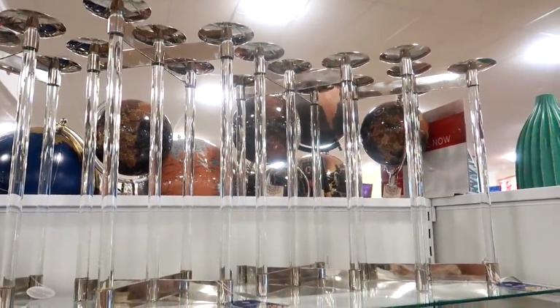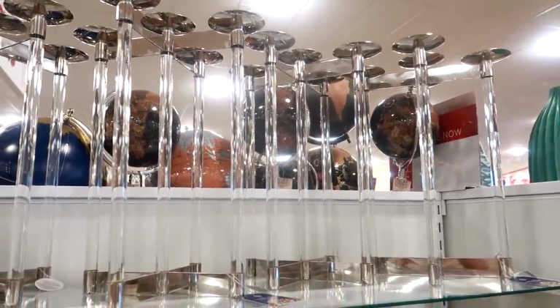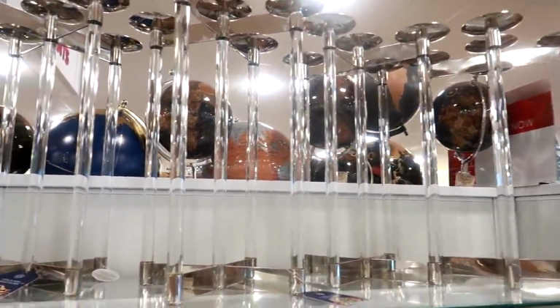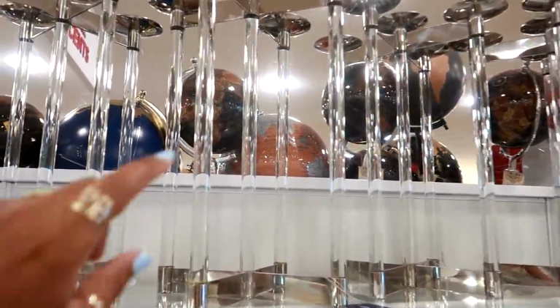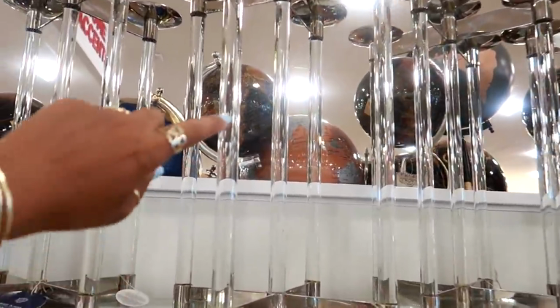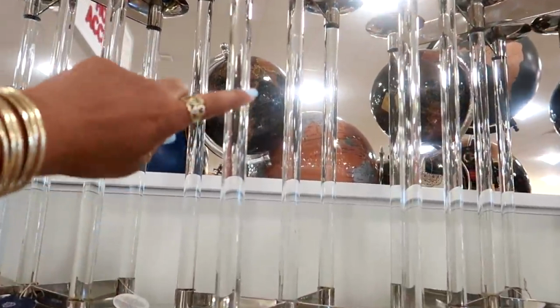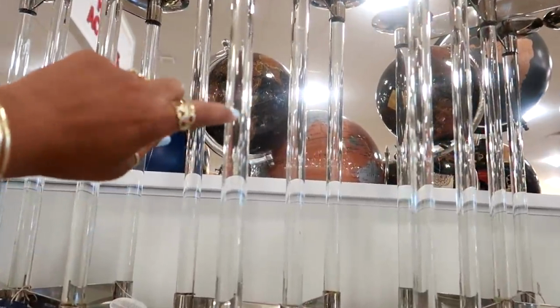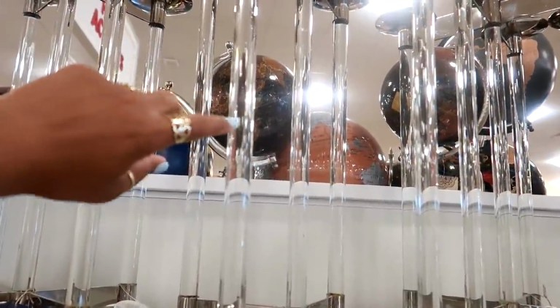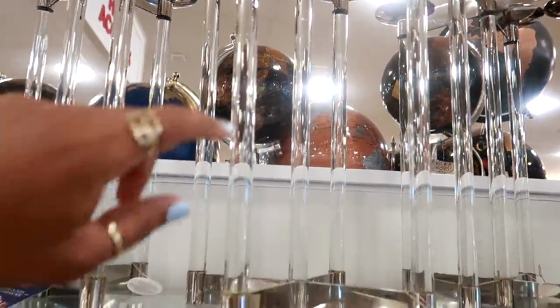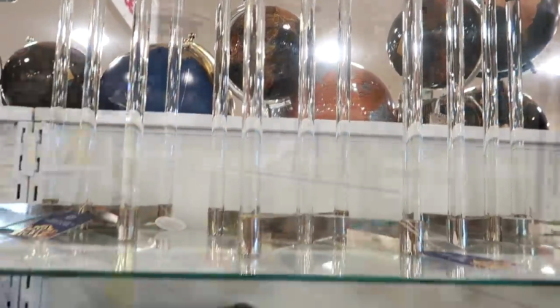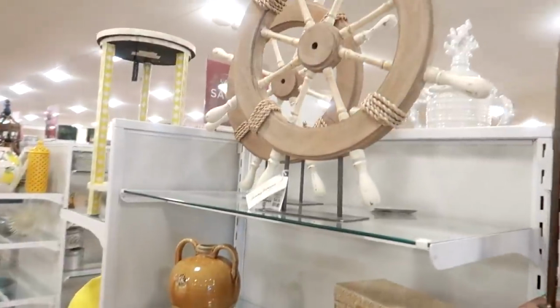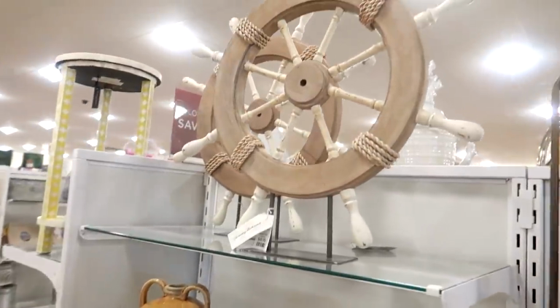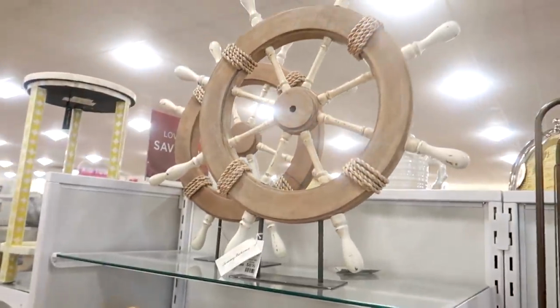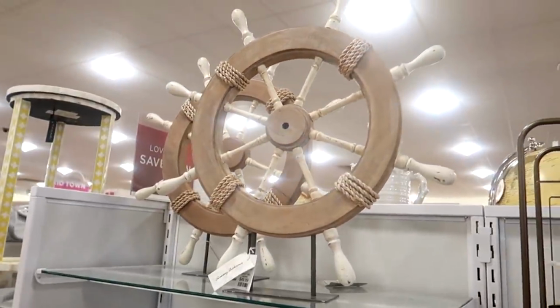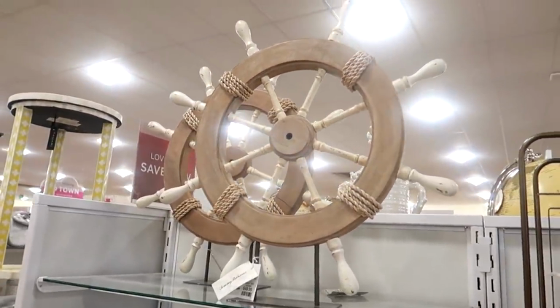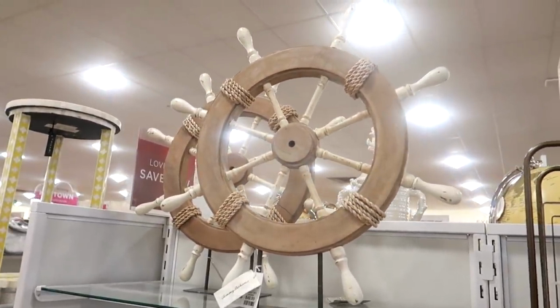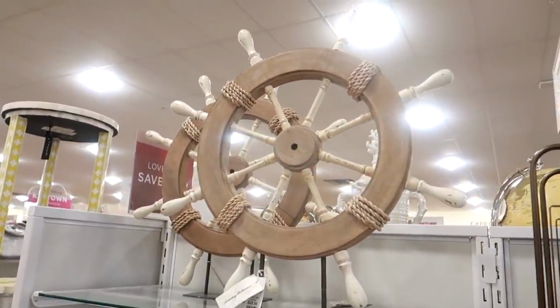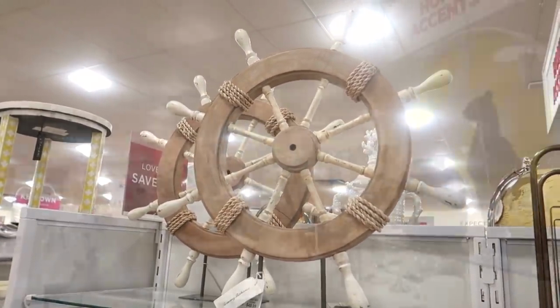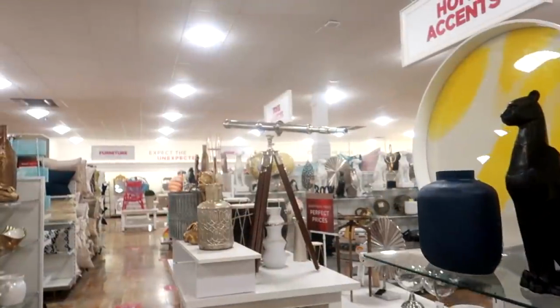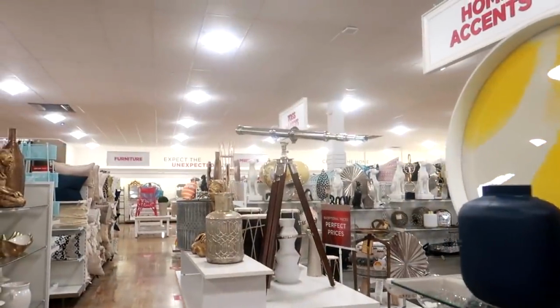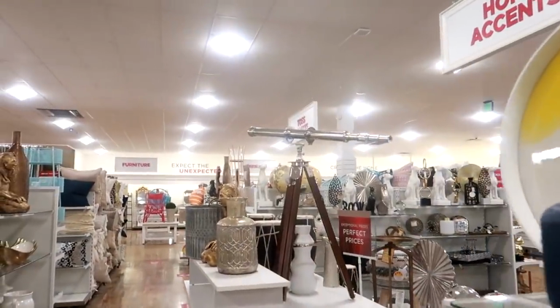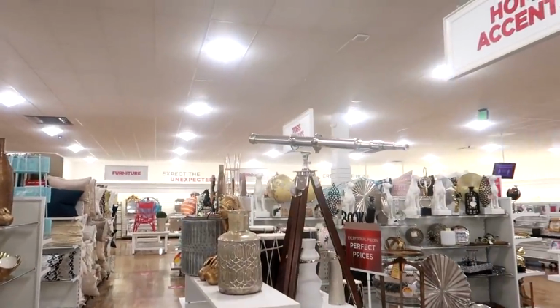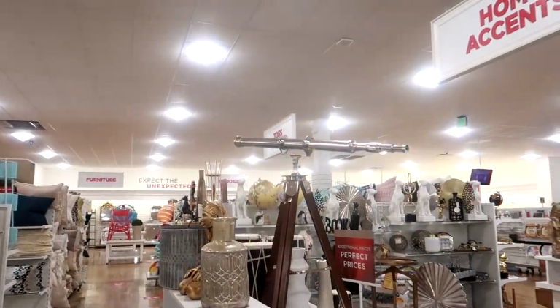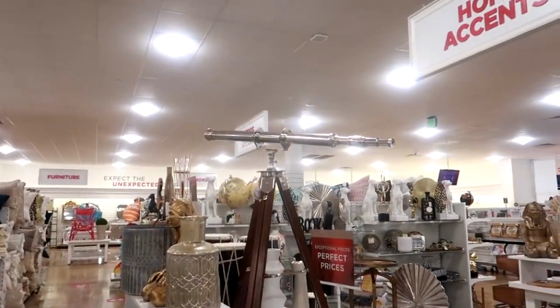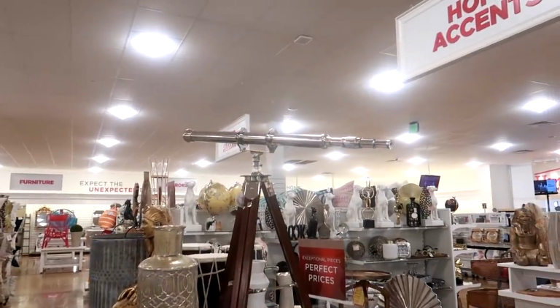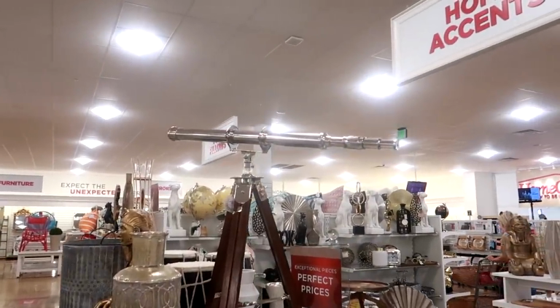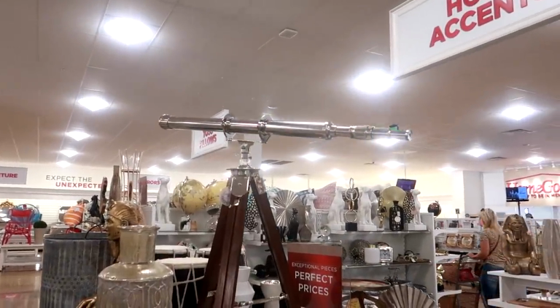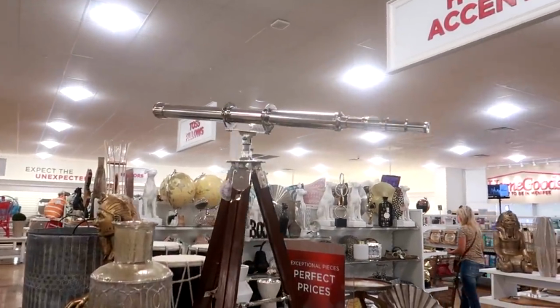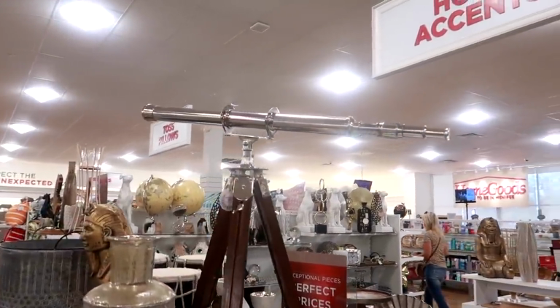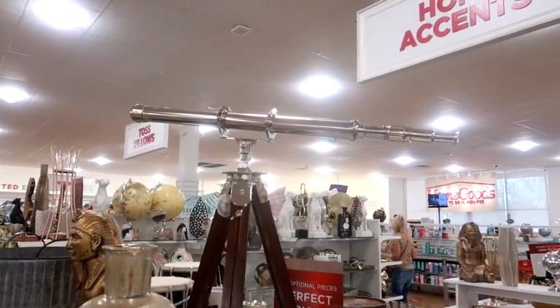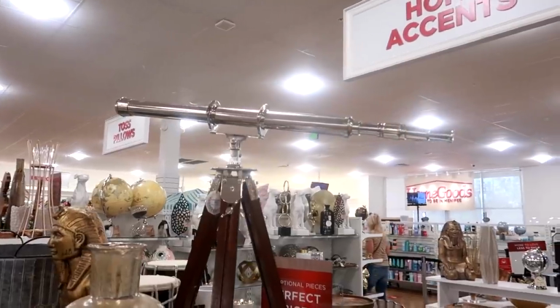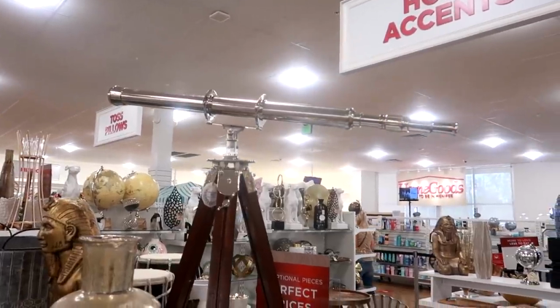Really pretty — I like how this part is clear. That wheel up there is $50. Oh, look at that telescope — that's pretty cool!